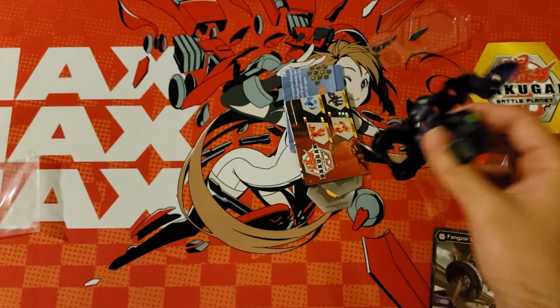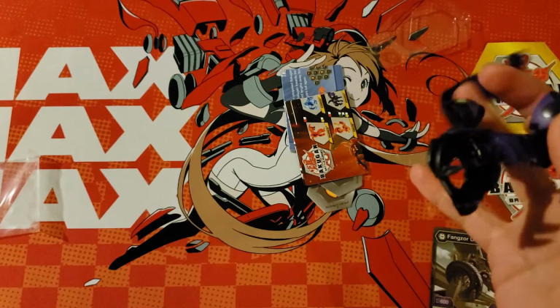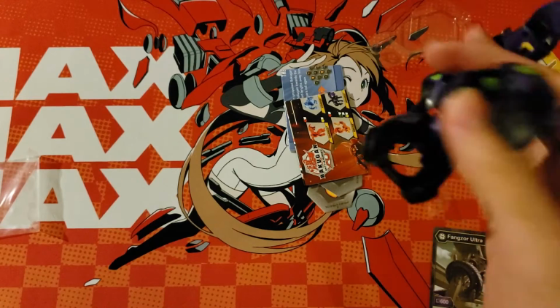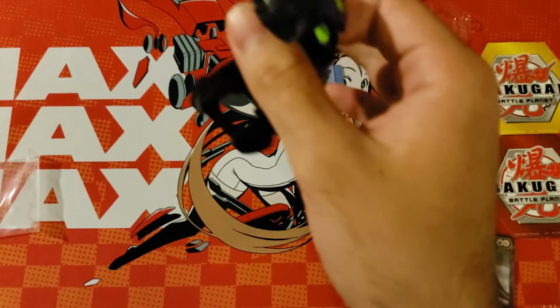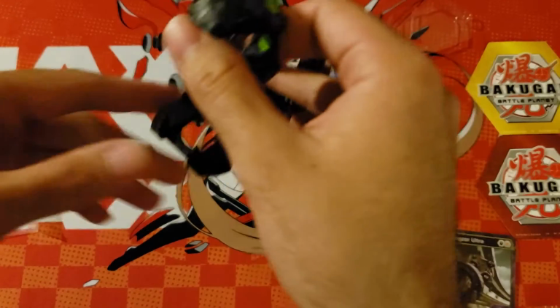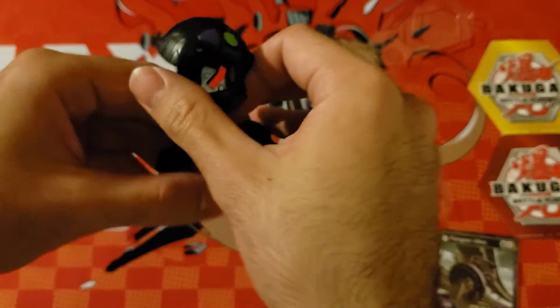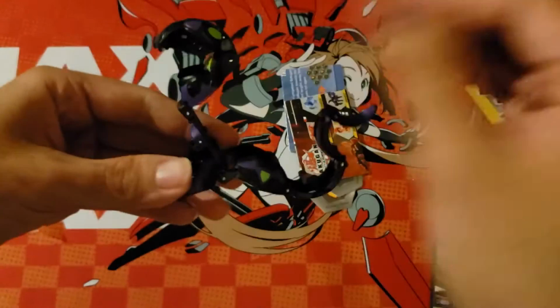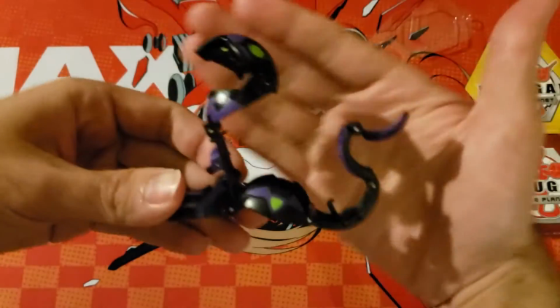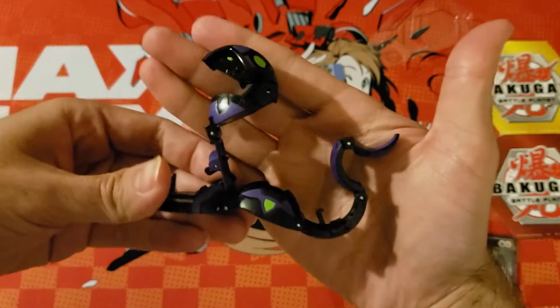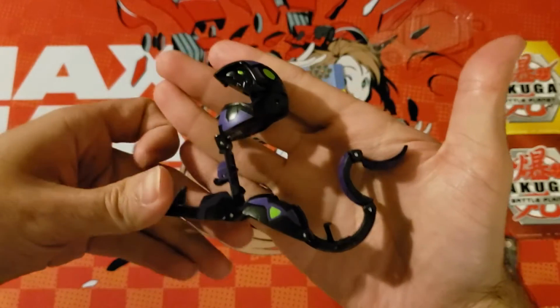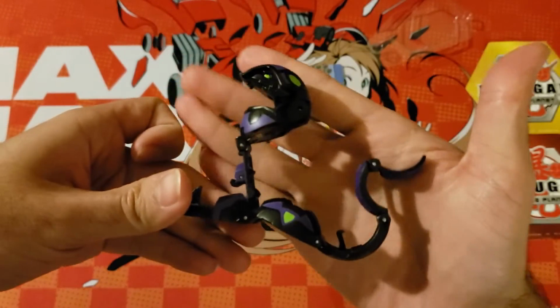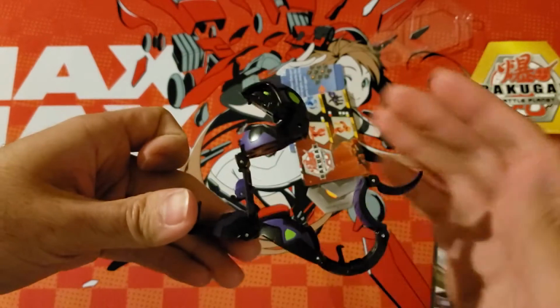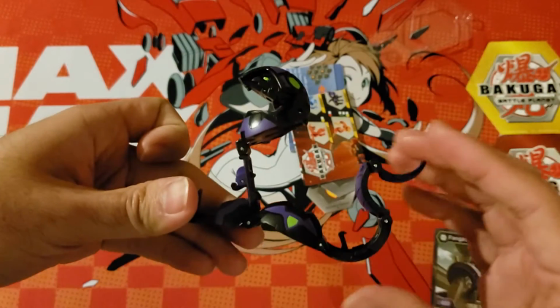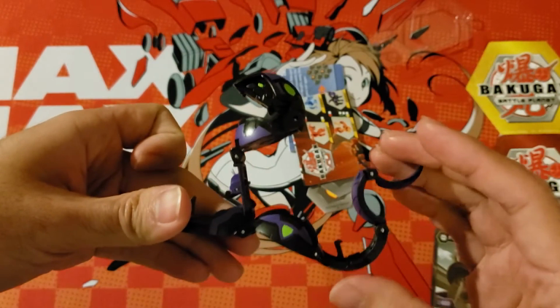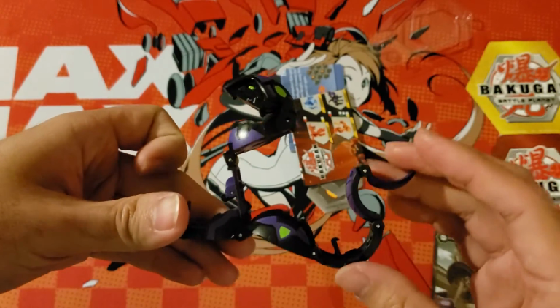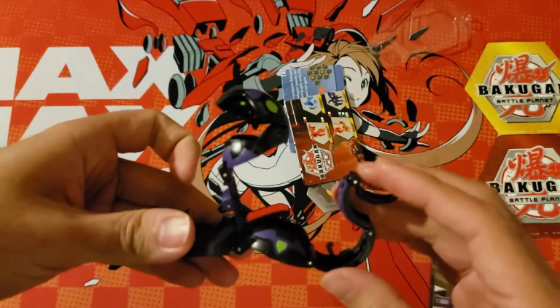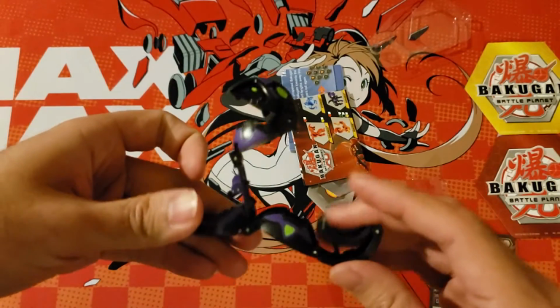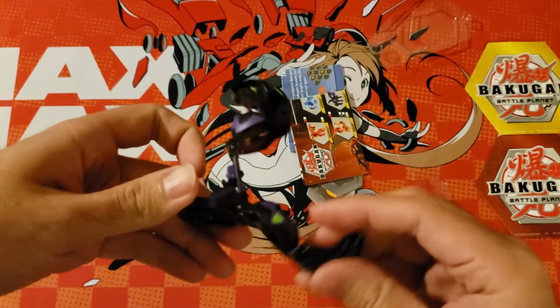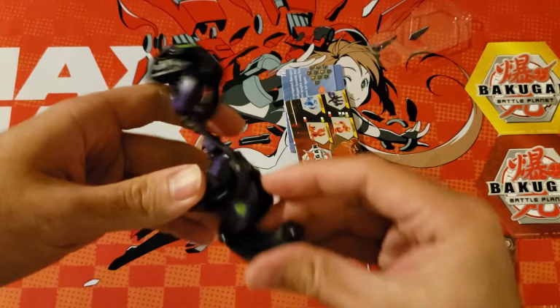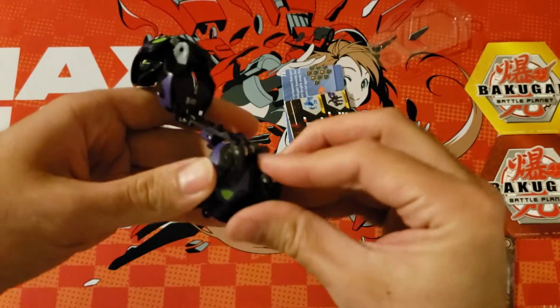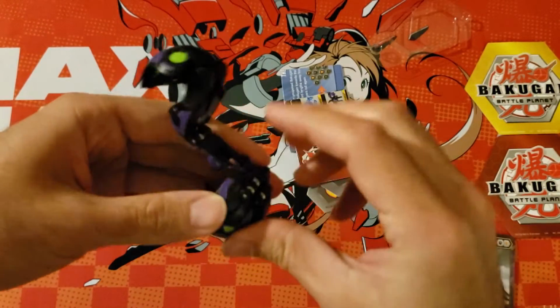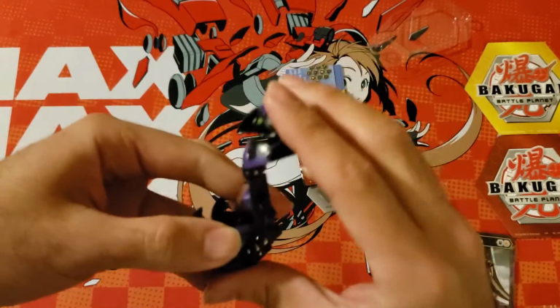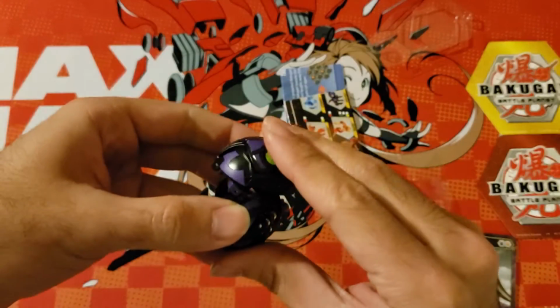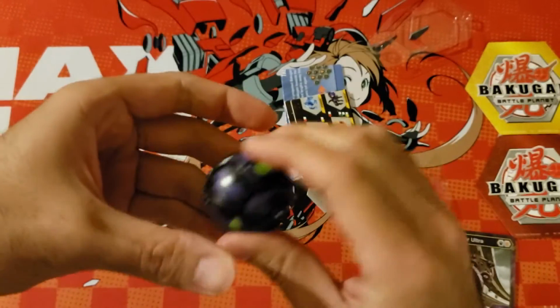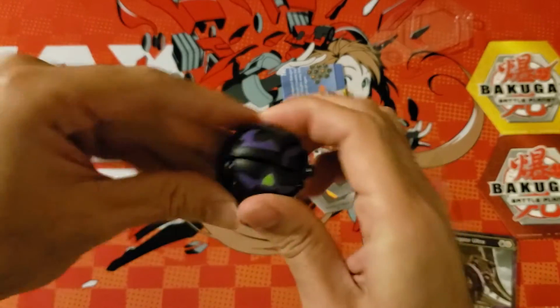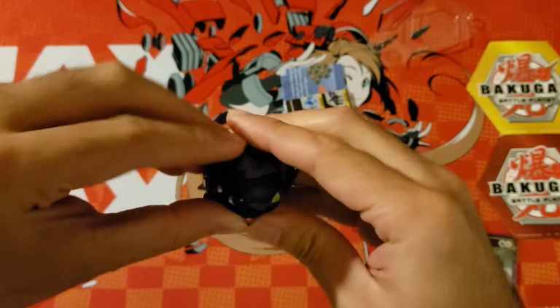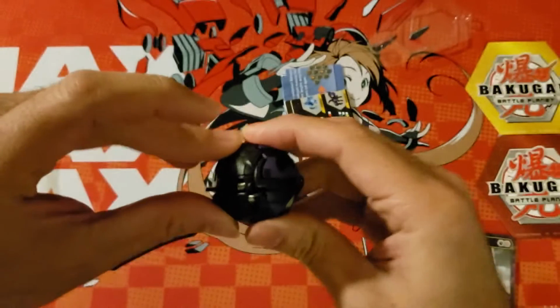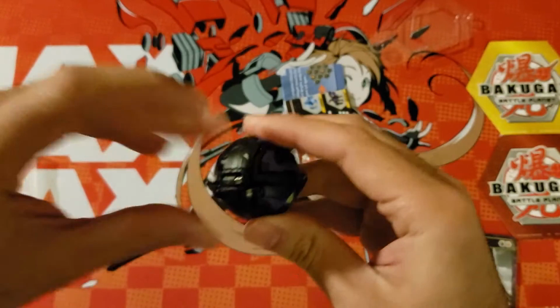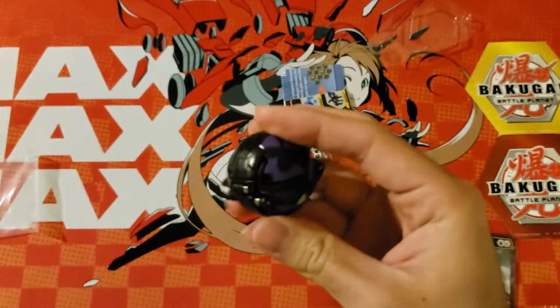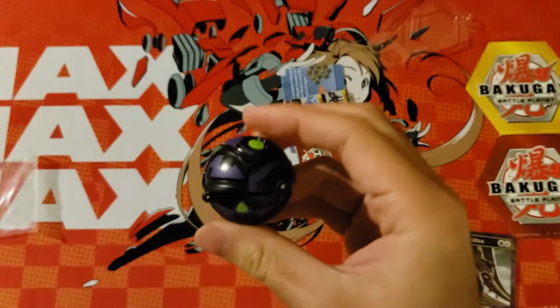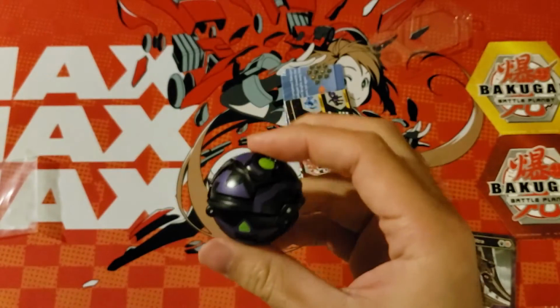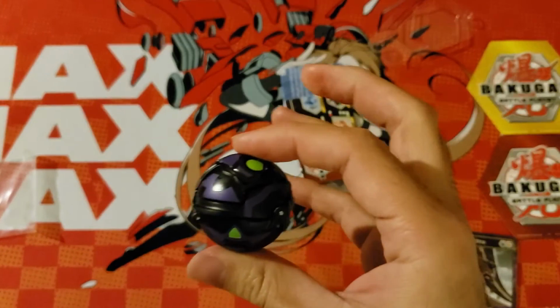Let's take a look at the Darkest Fangzord. Very nice, and also very simple to close — one of the simplest Bakugans to close.